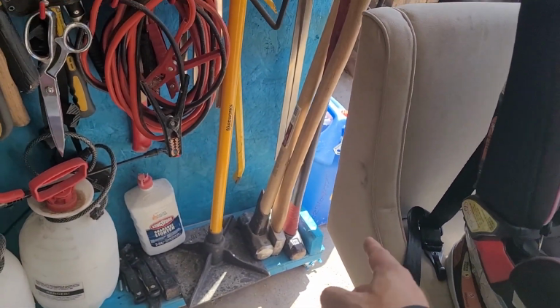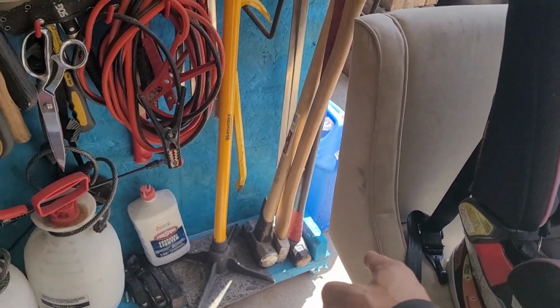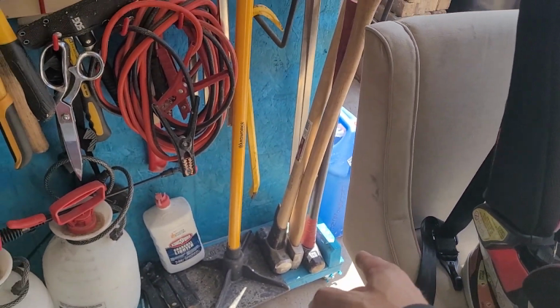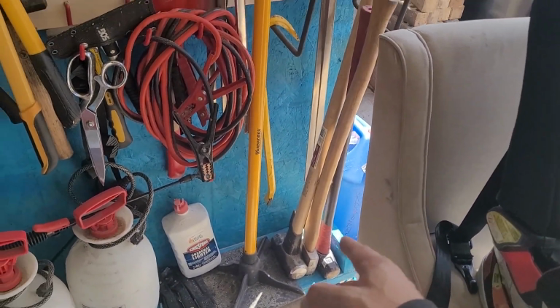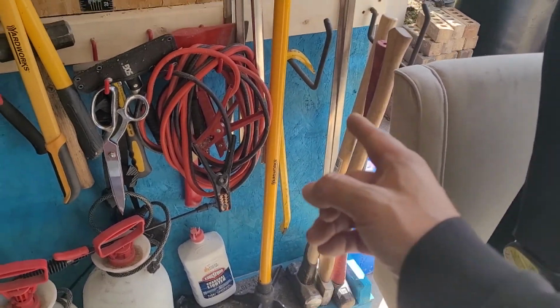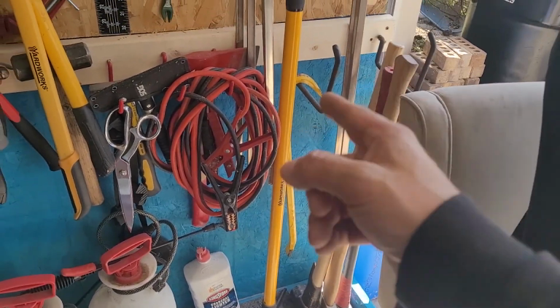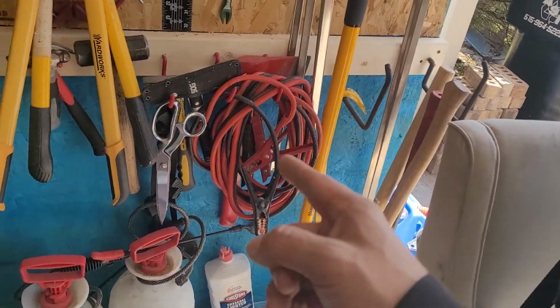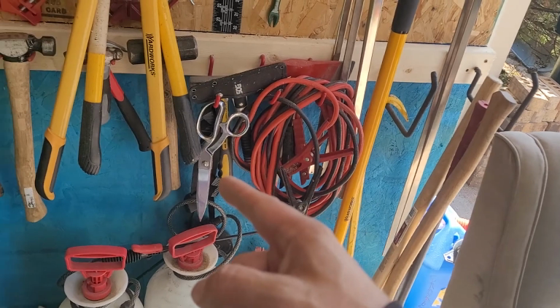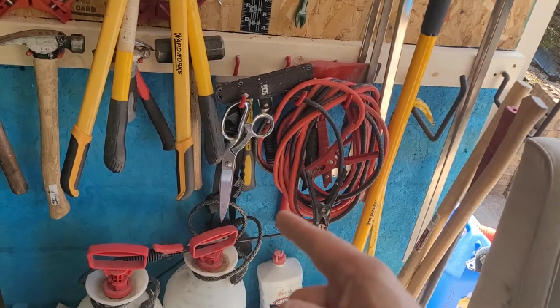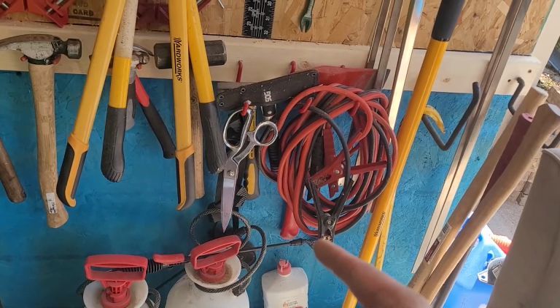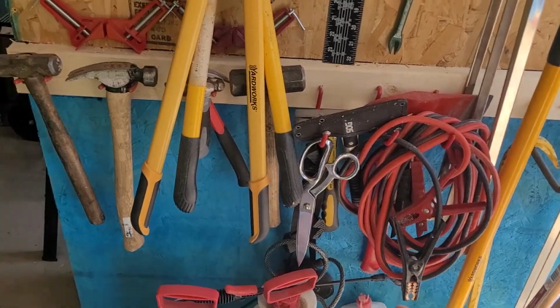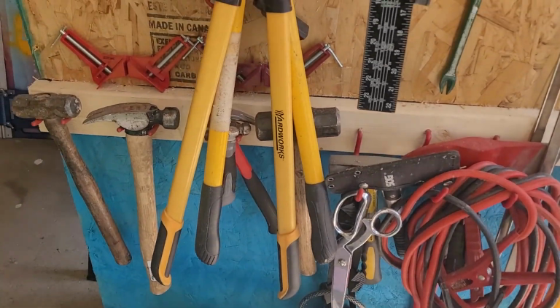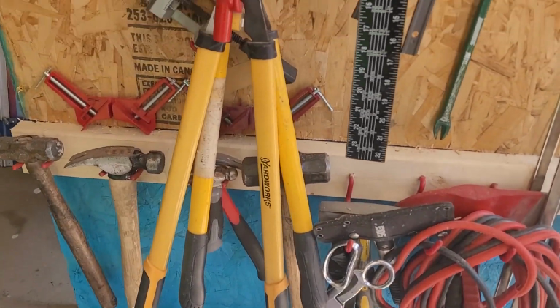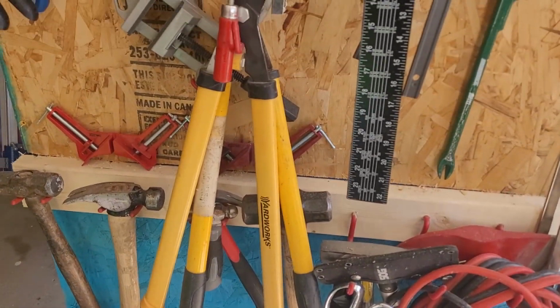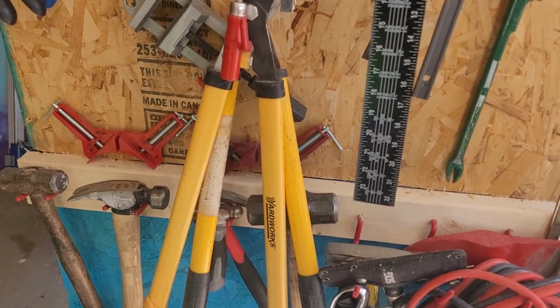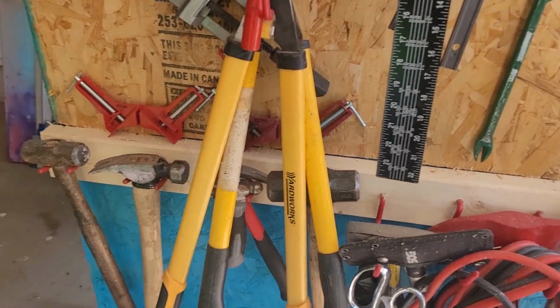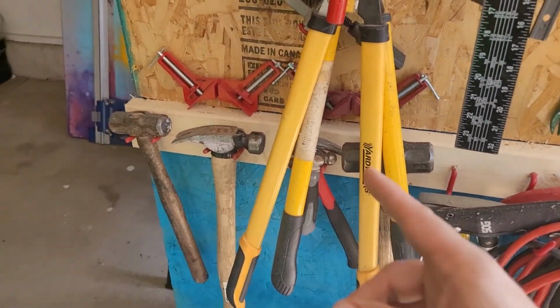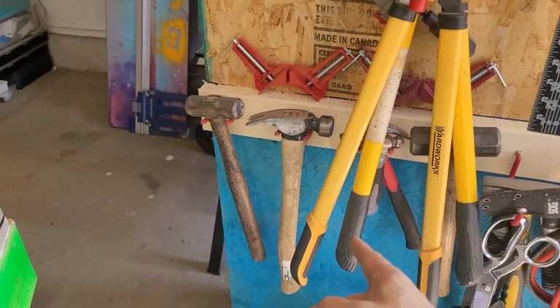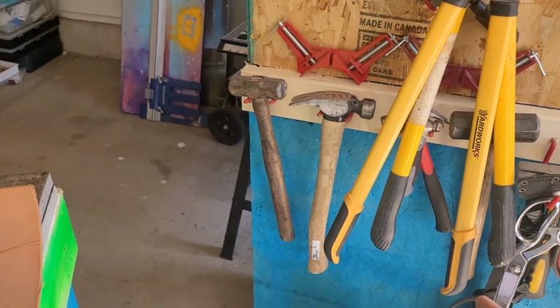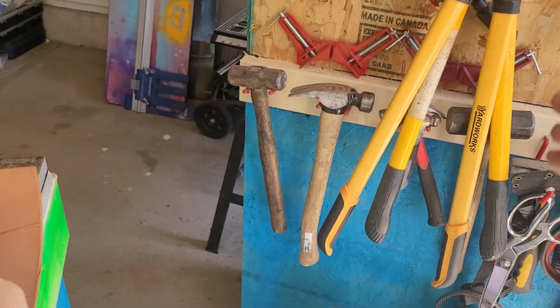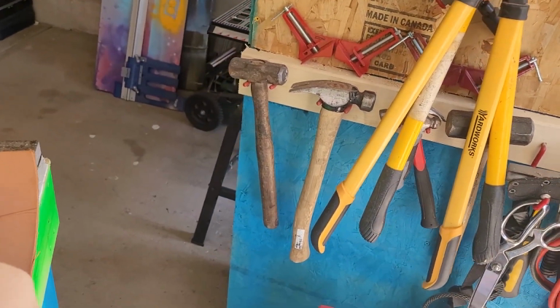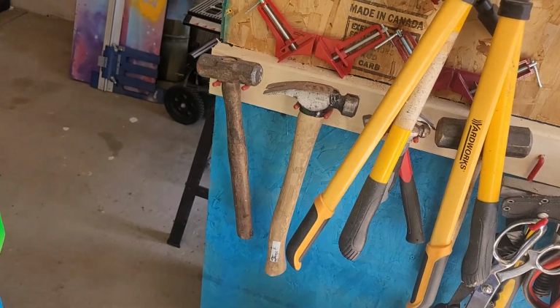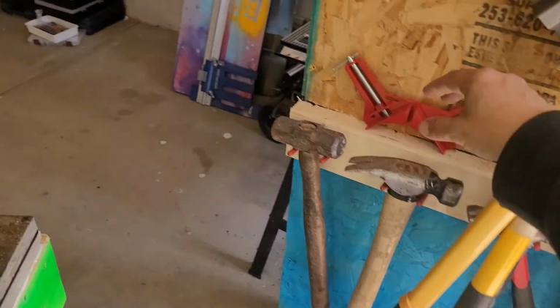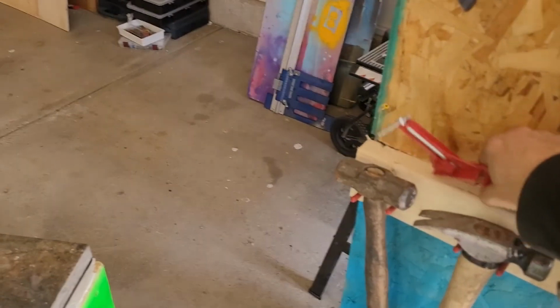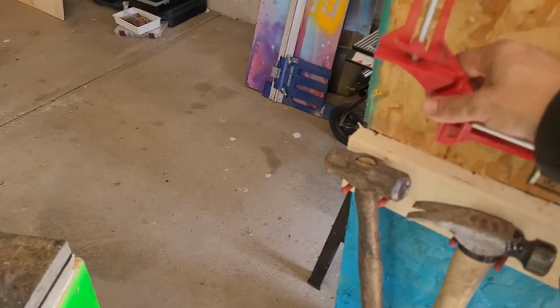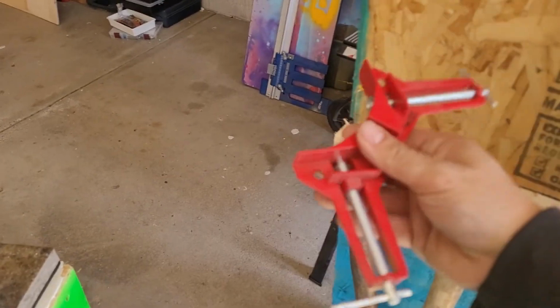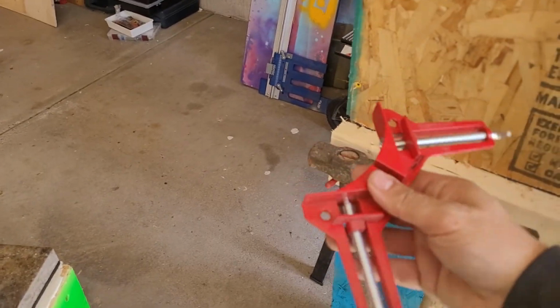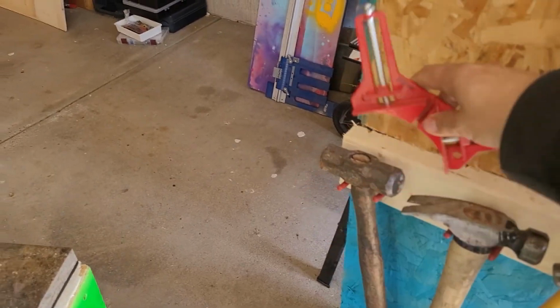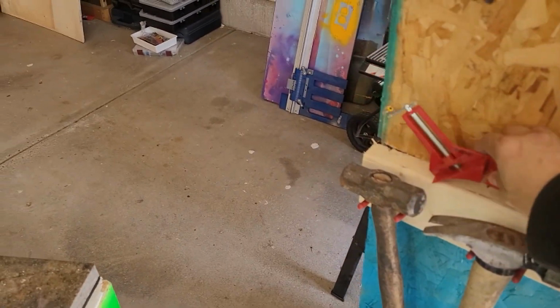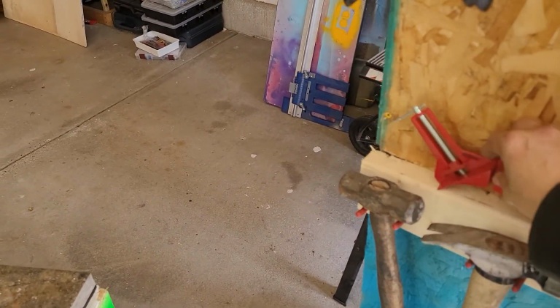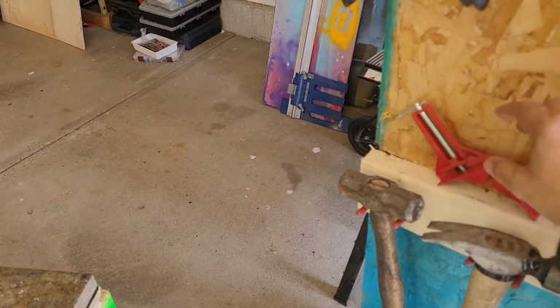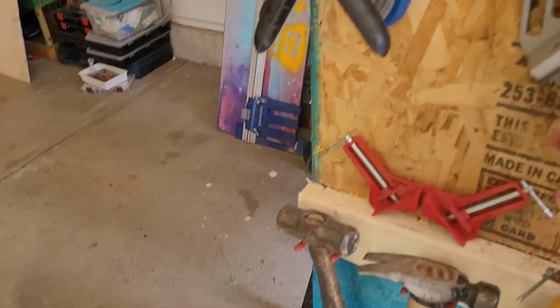Here I've got my sledgehammers and axes, clamps, hammers, and a couple different kinds of corner clamps.